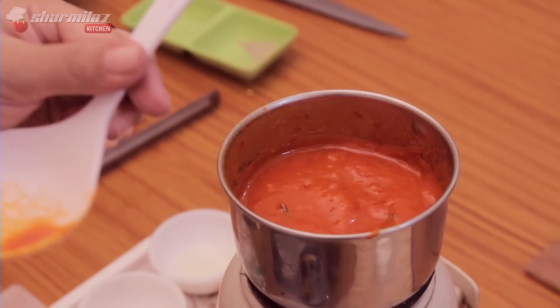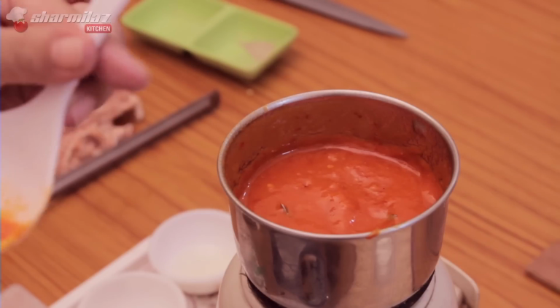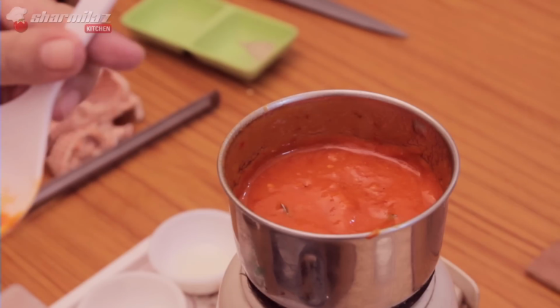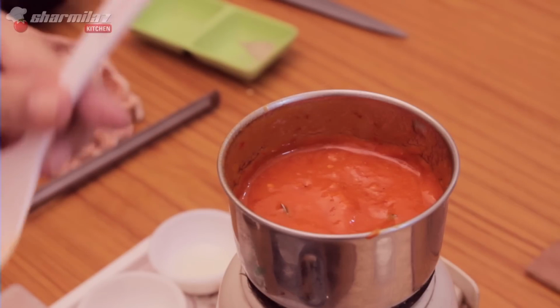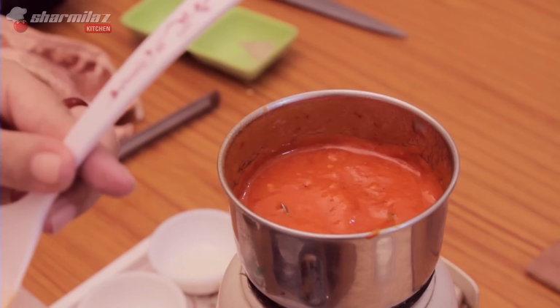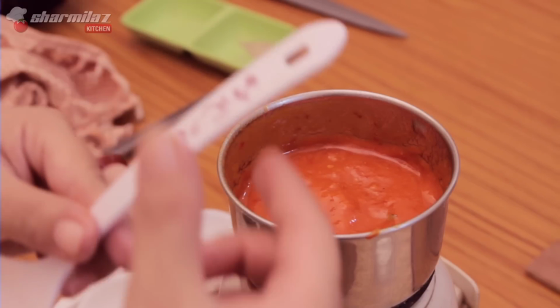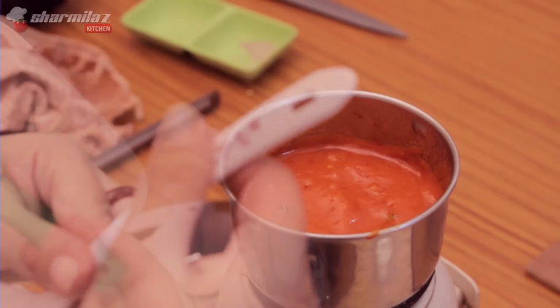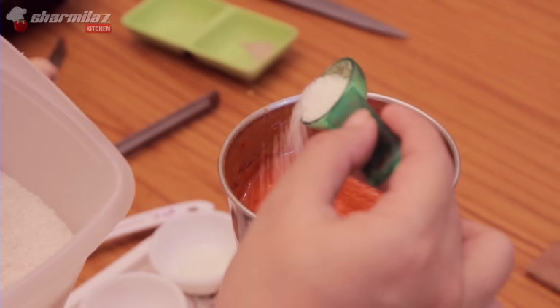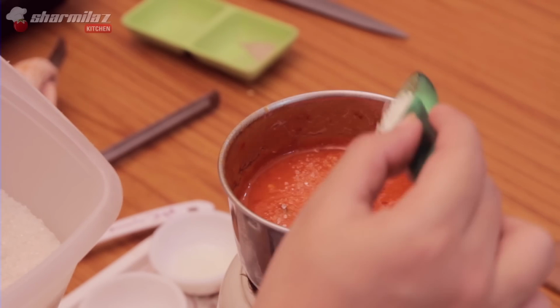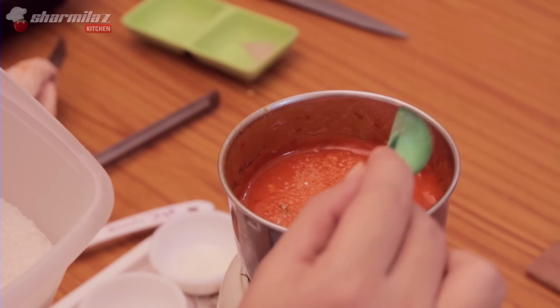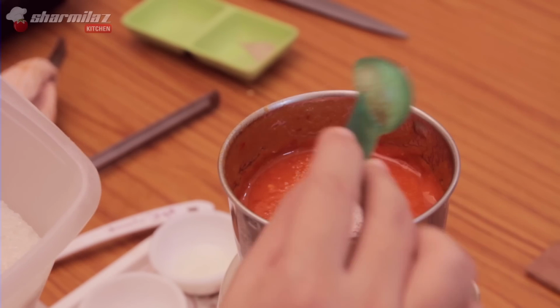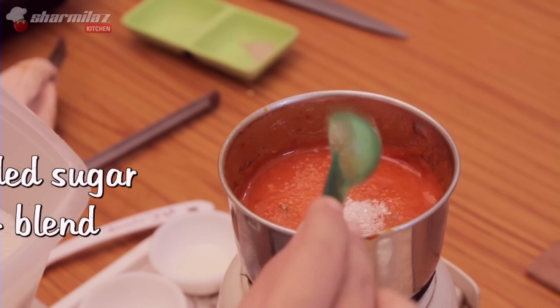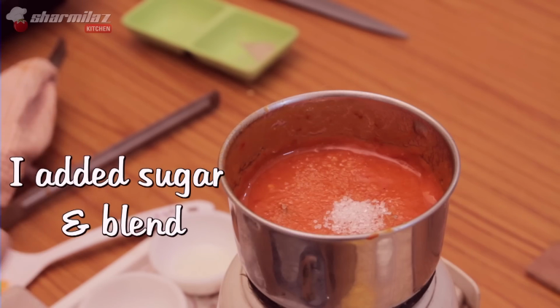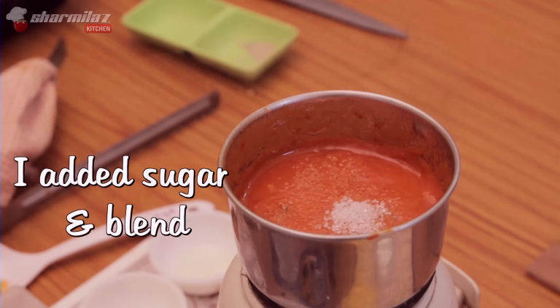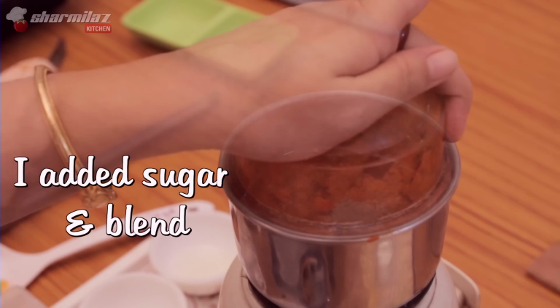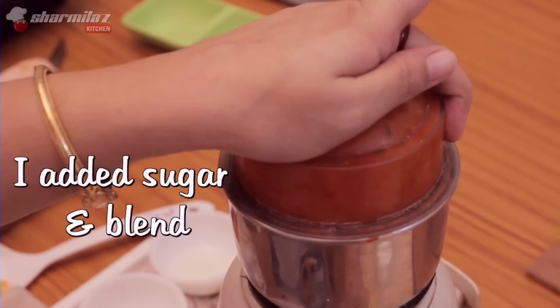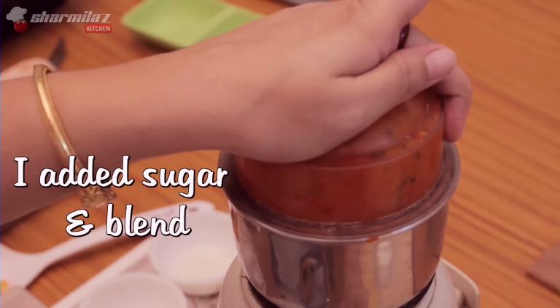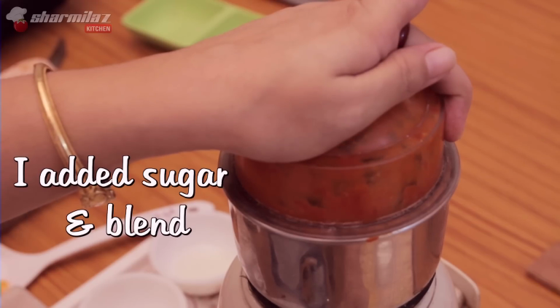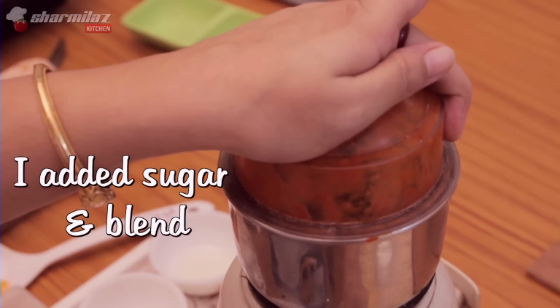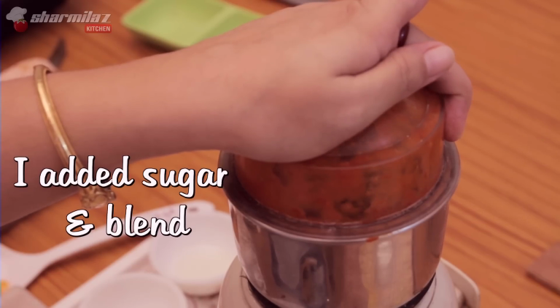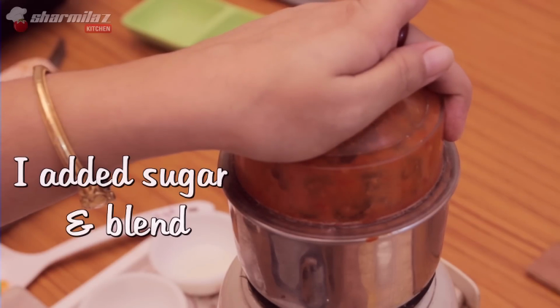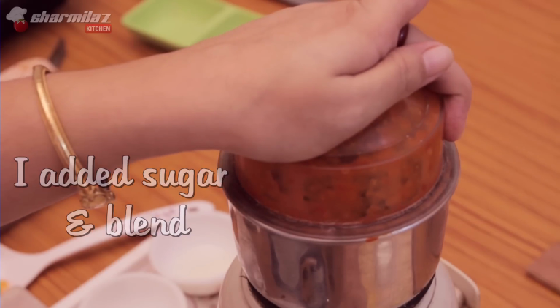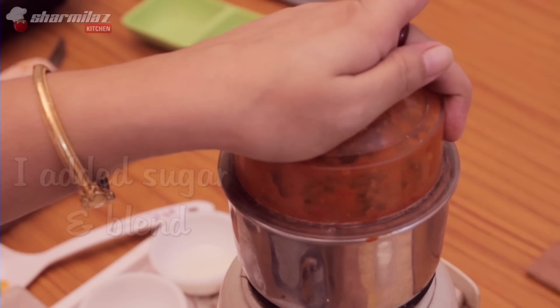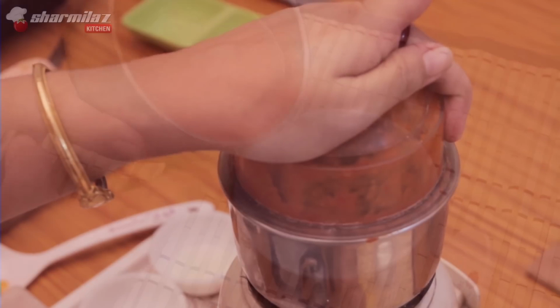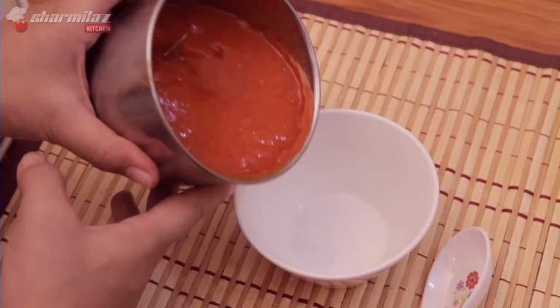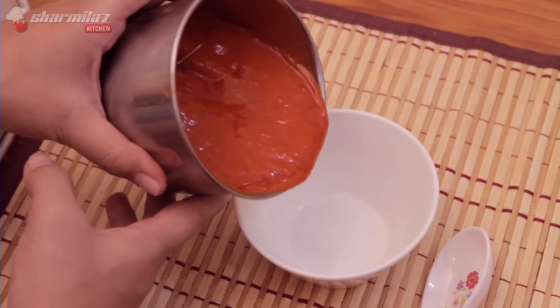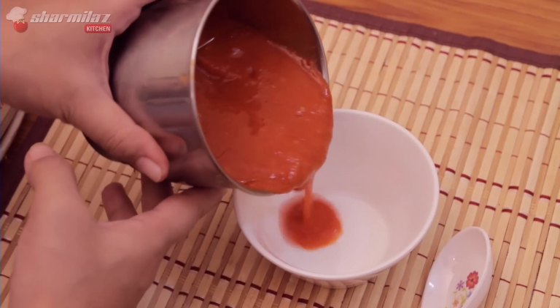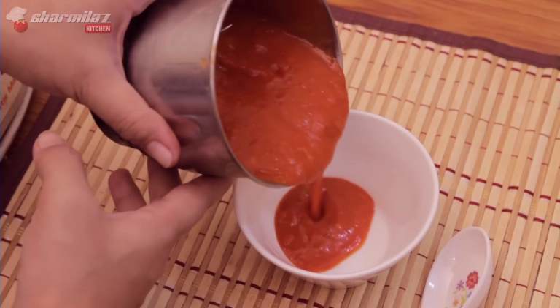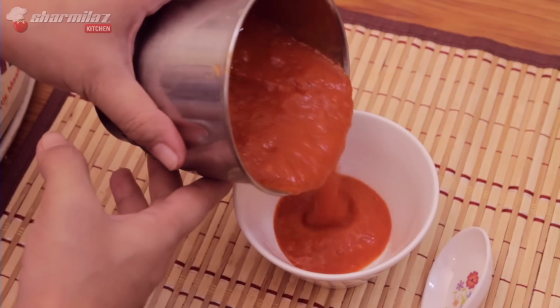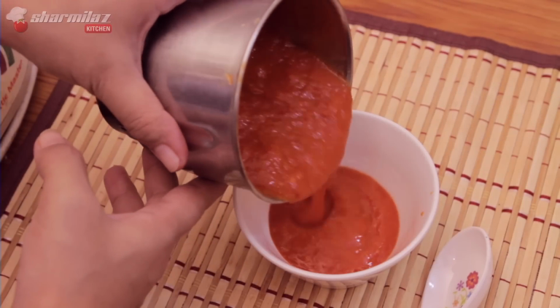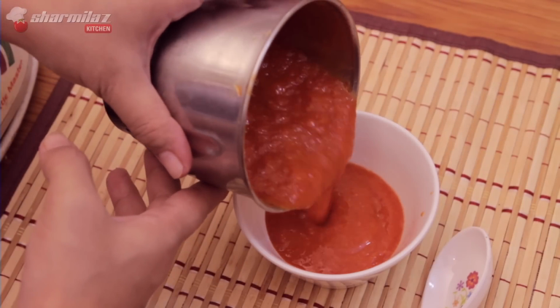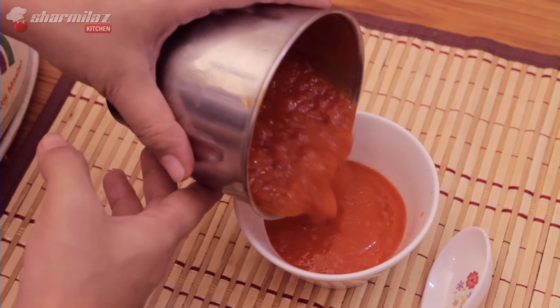Check the seasoning. If you feel it needs some more salt, sugar, or anything, adjust it. My chutney is done and ready to take out in a bowl.